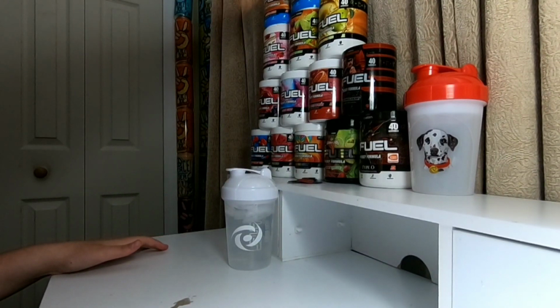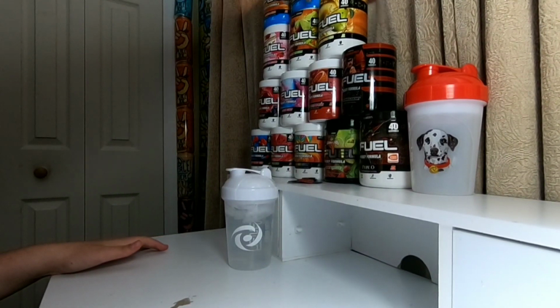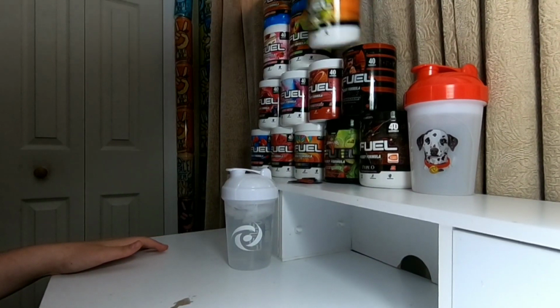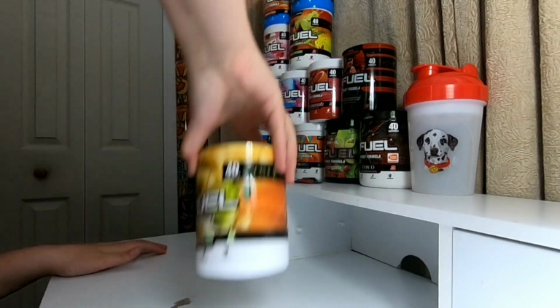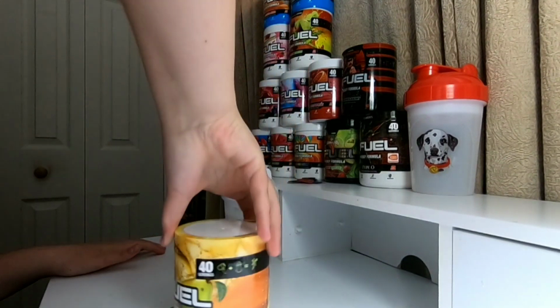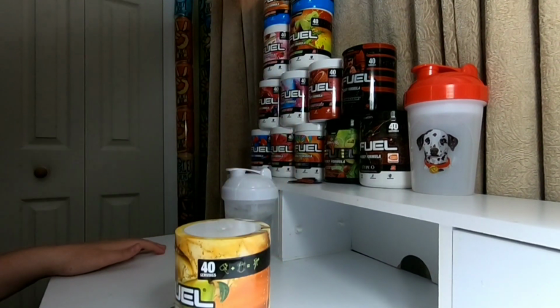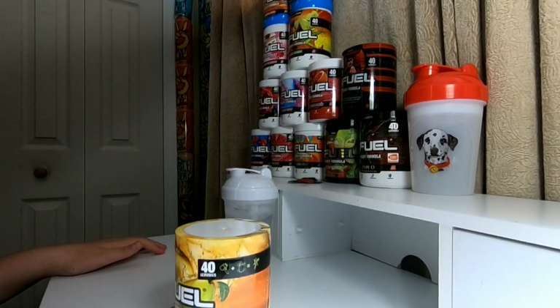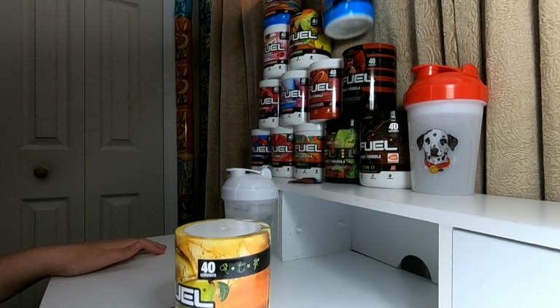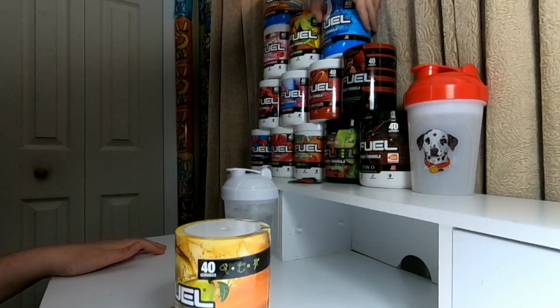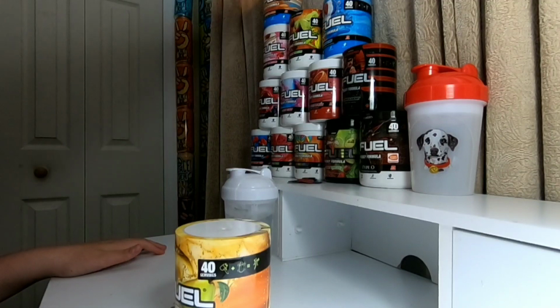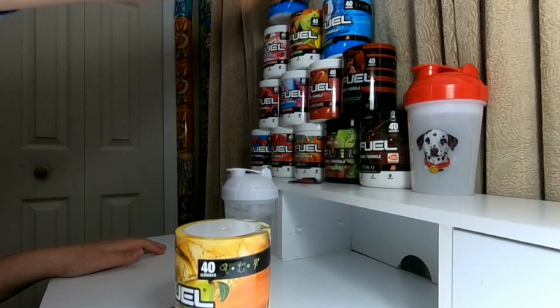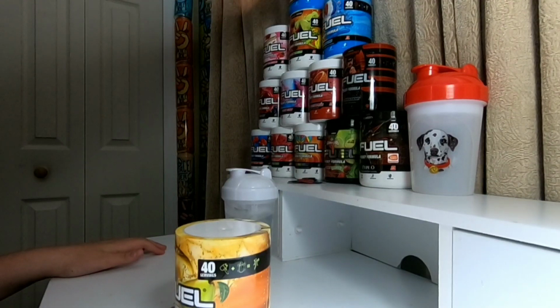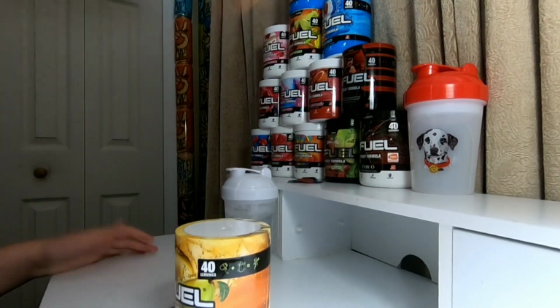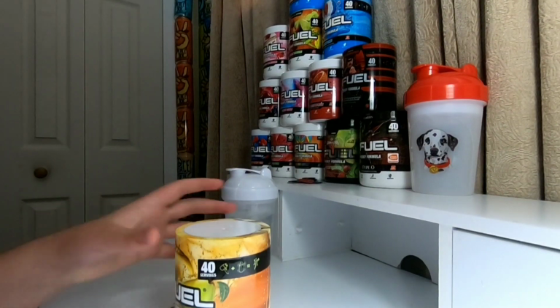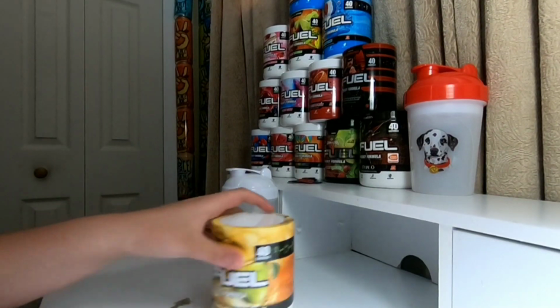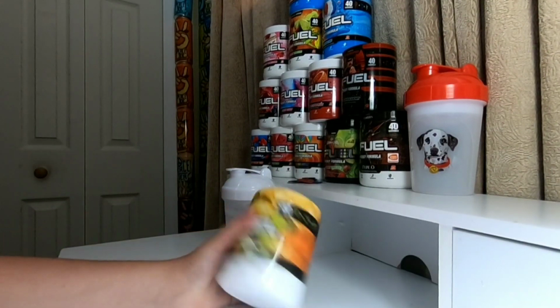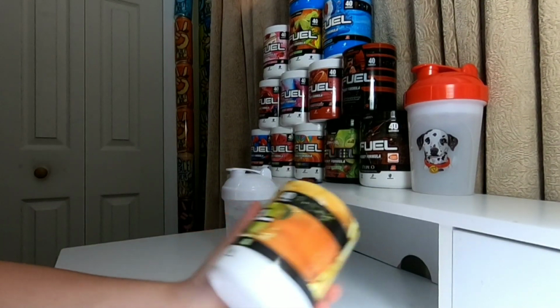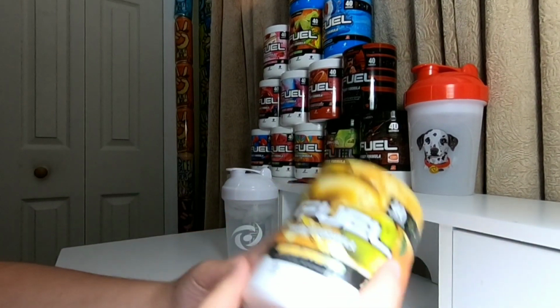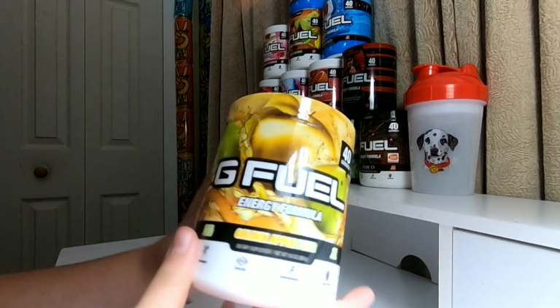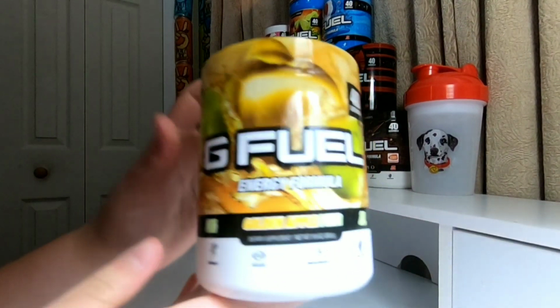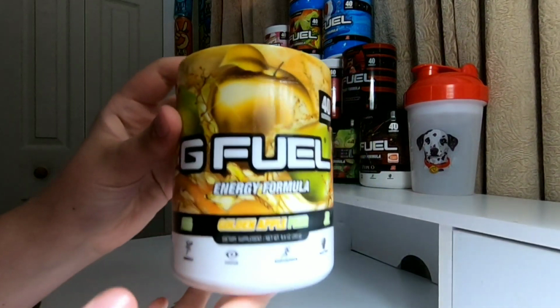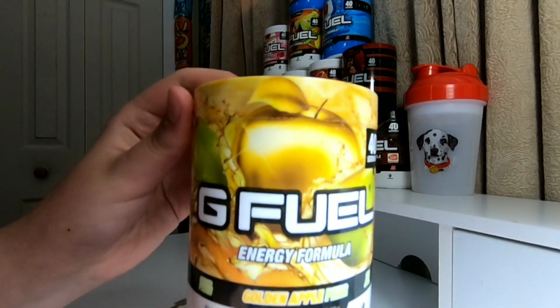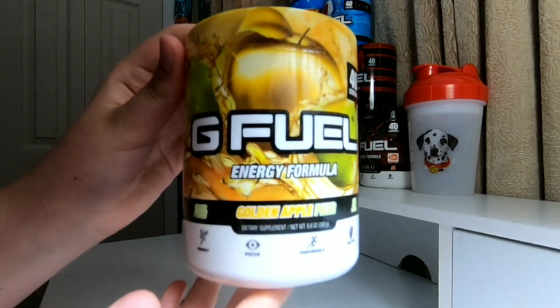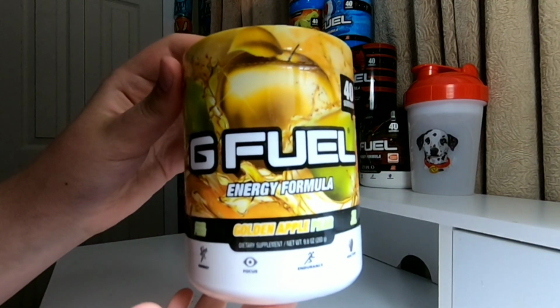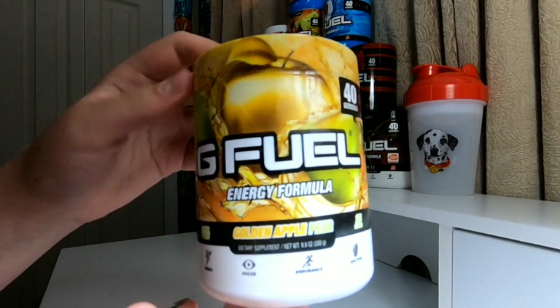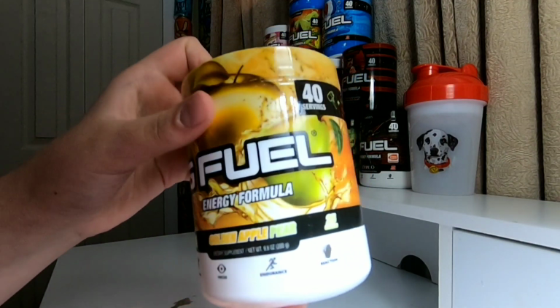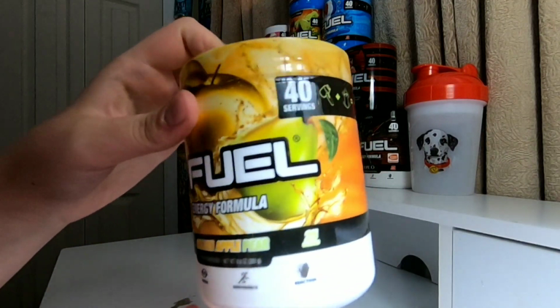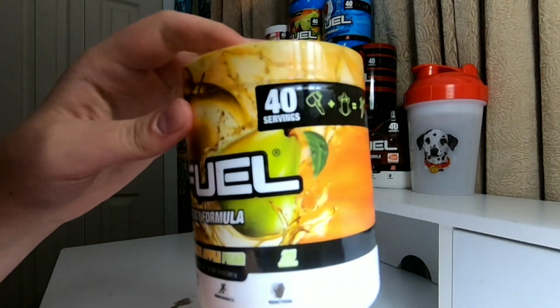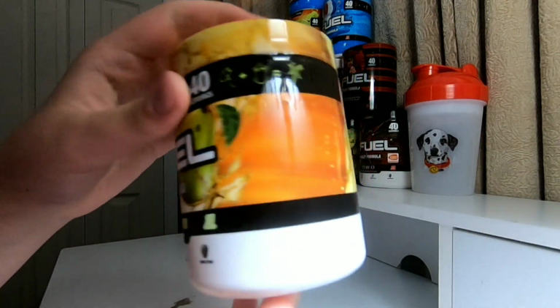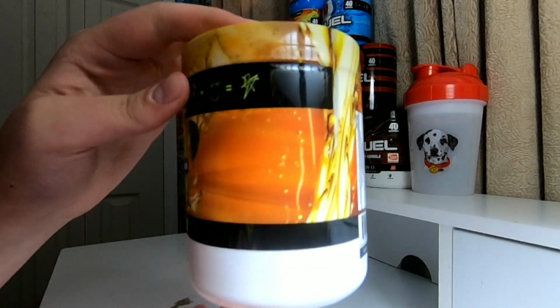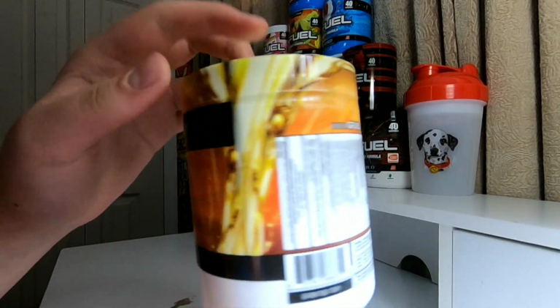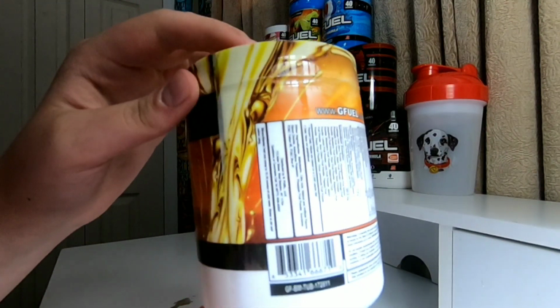We're going to go ahead and grab it here, put snow cone down there, put Bahama up there. This is a brand new tub — what it looks like here. I have not opened this one yet.